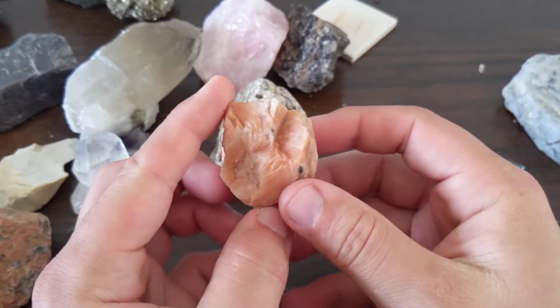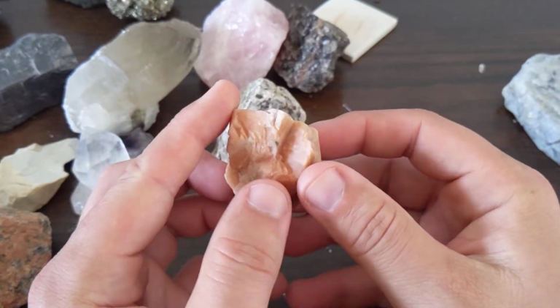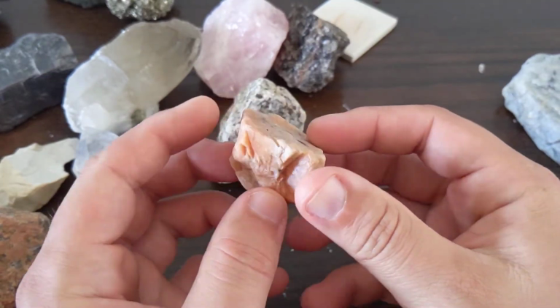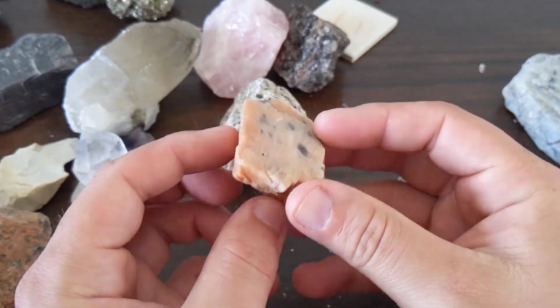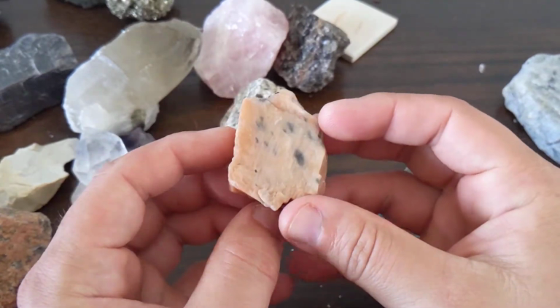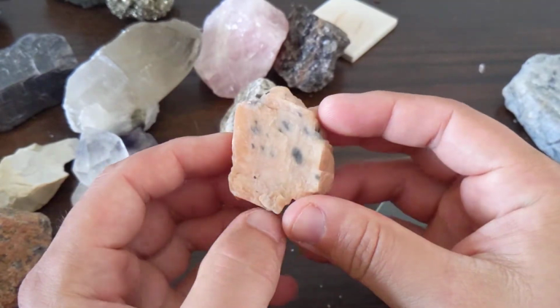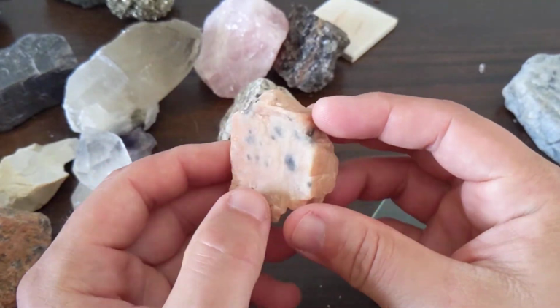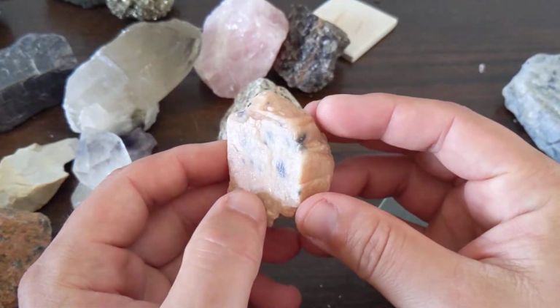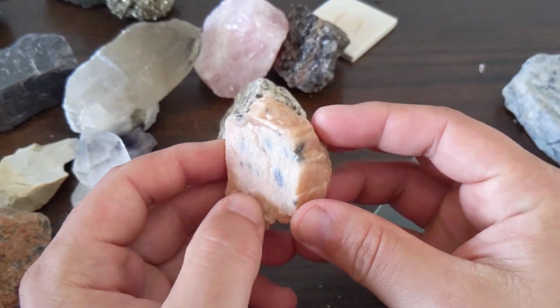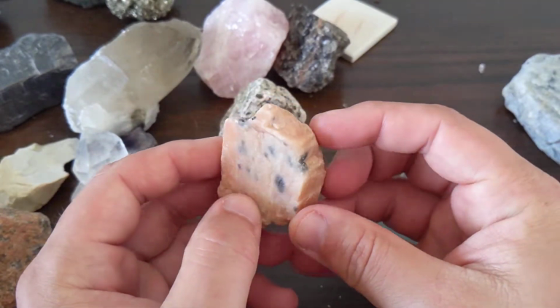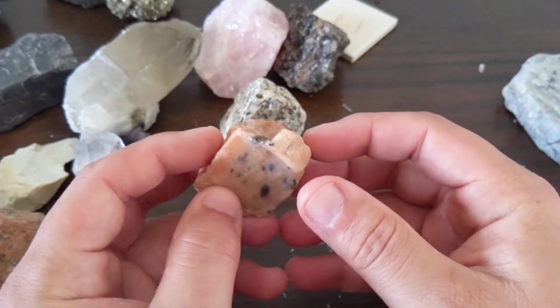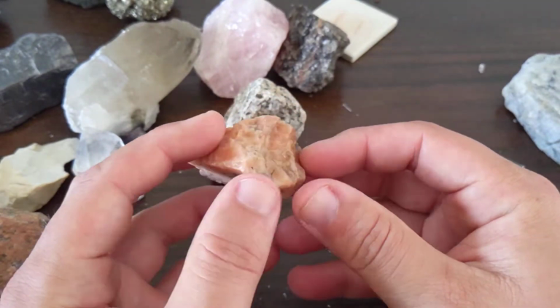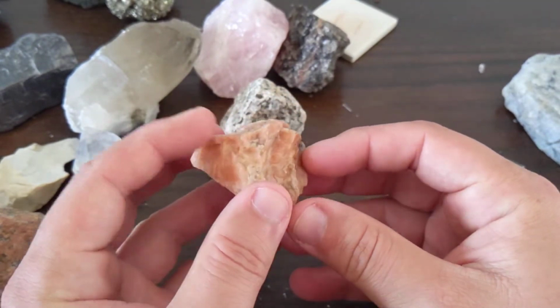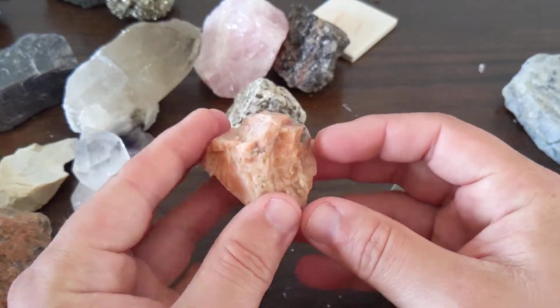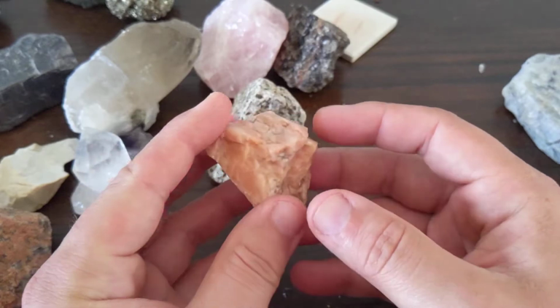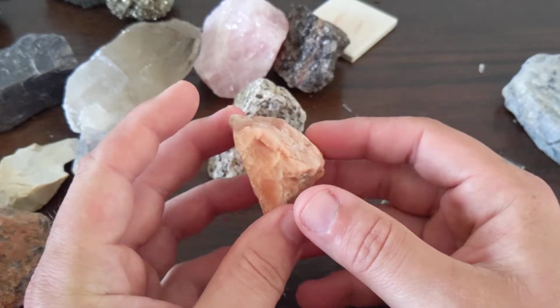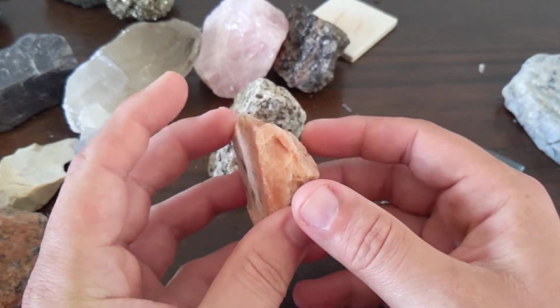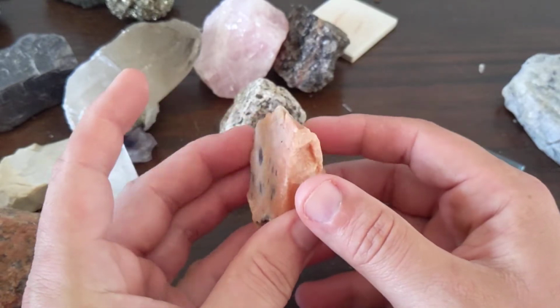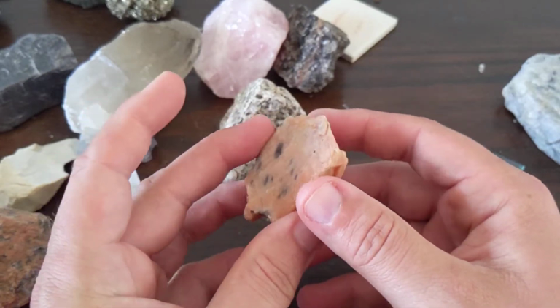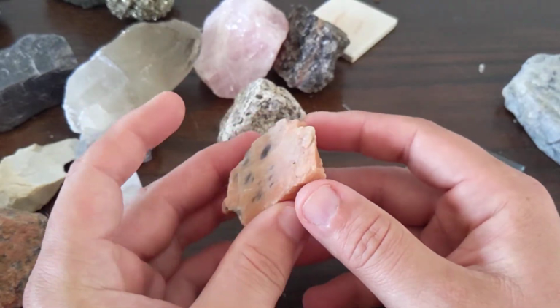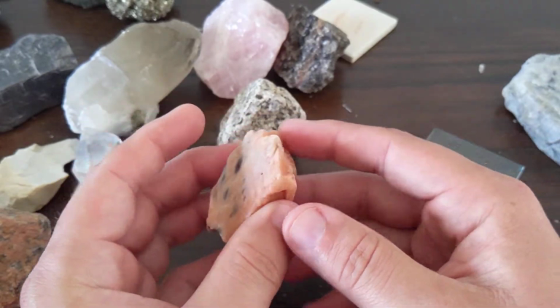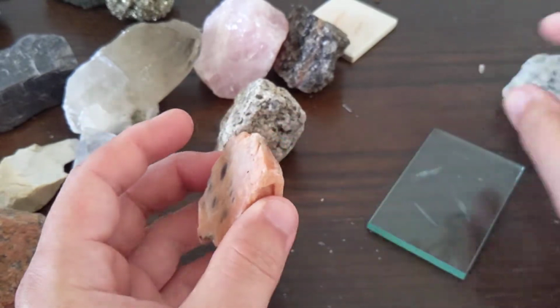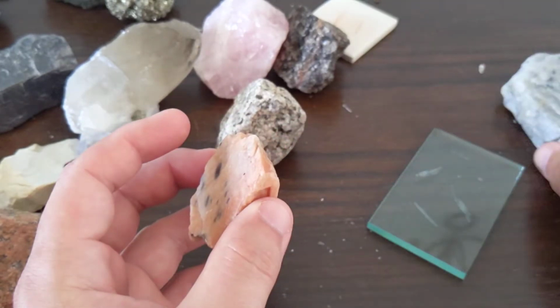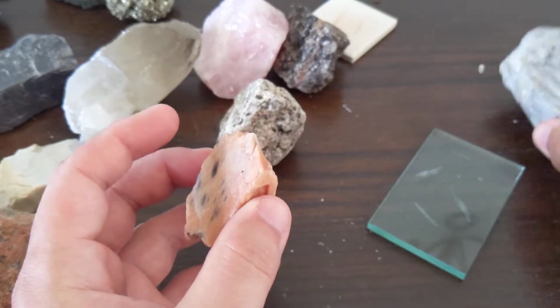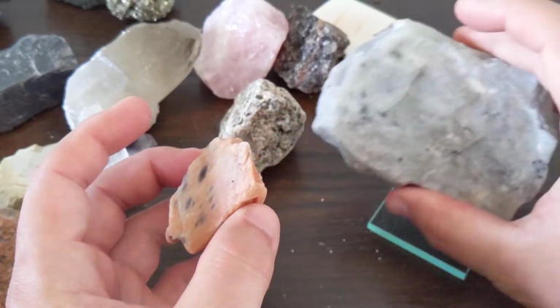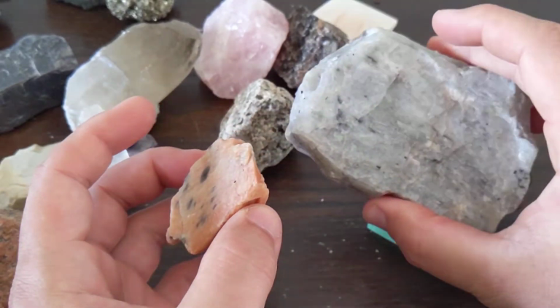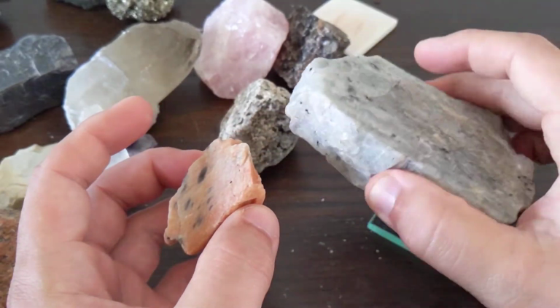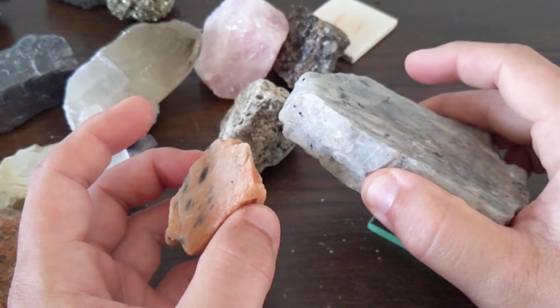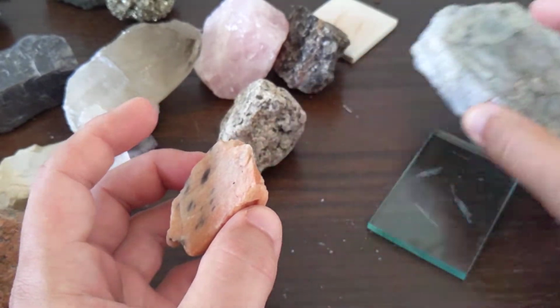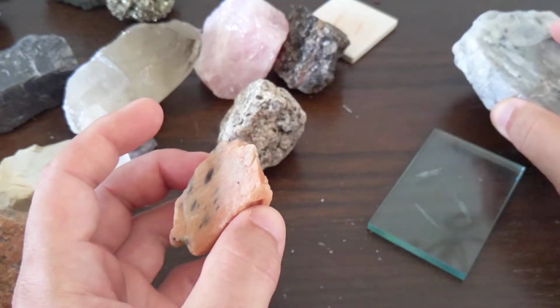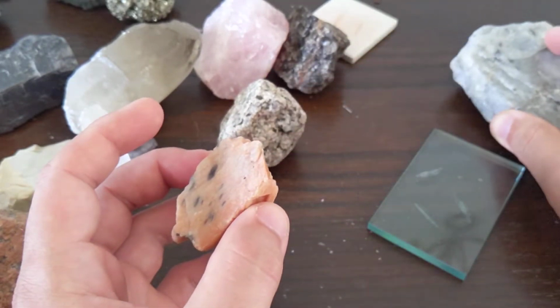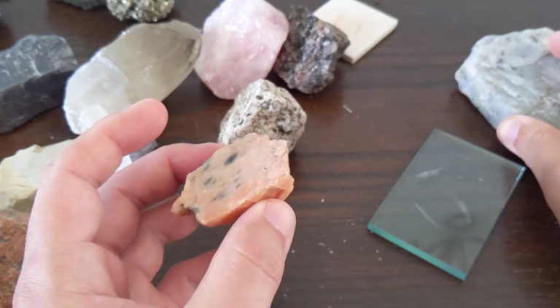This is potassium feldspar. This is one of the other feldspars we're going to be looking at. This is the plagioclase feldspar.